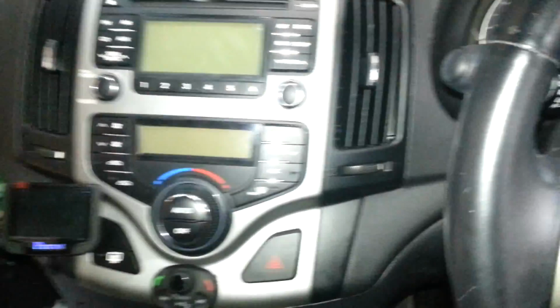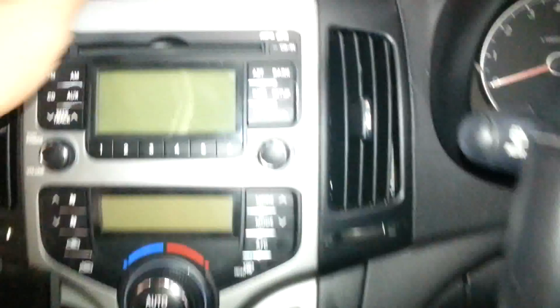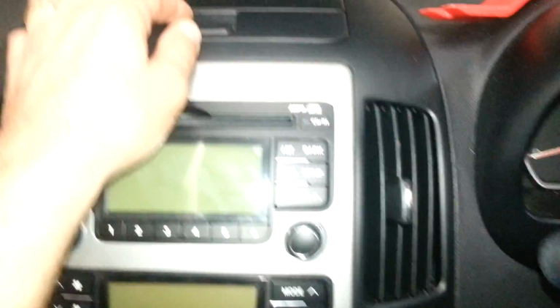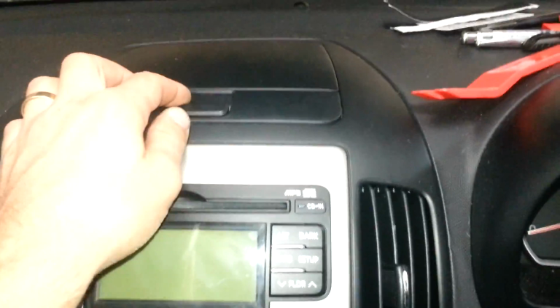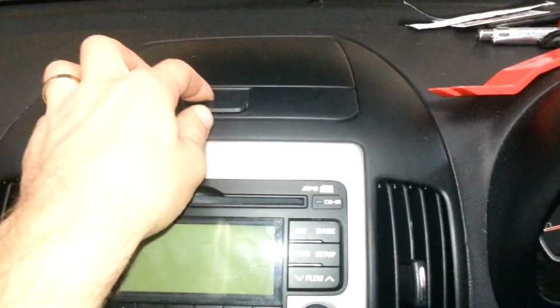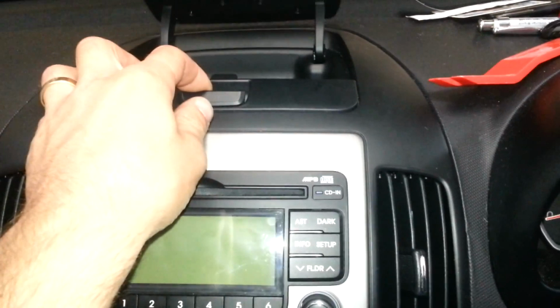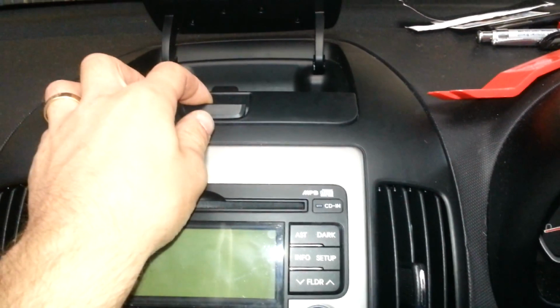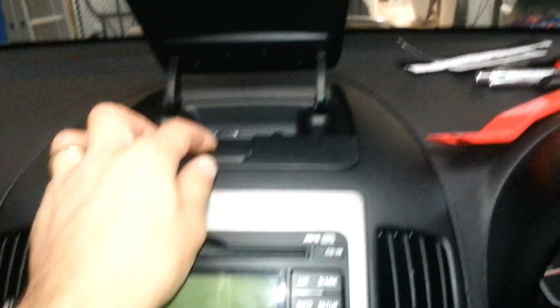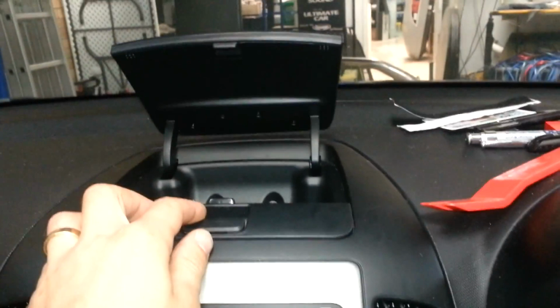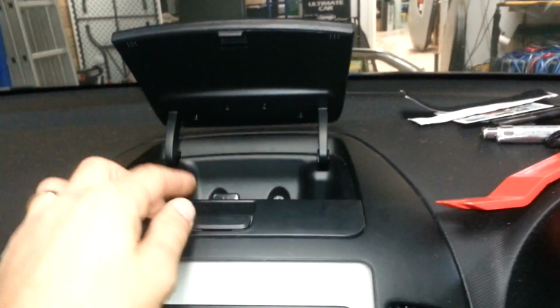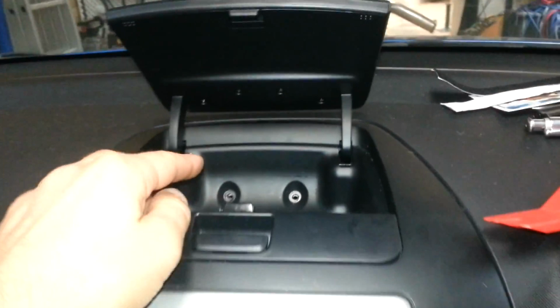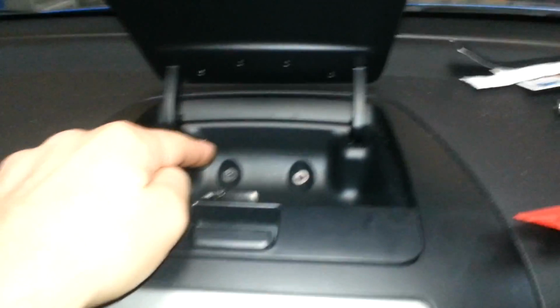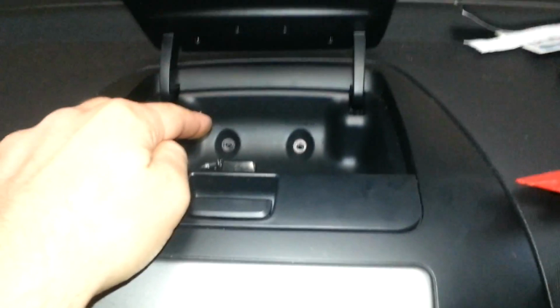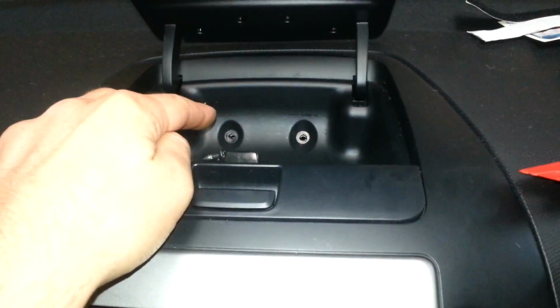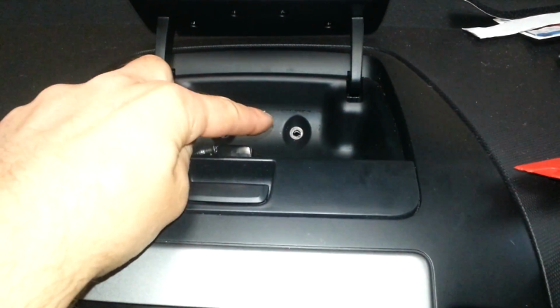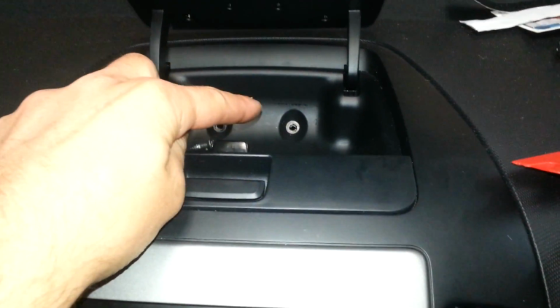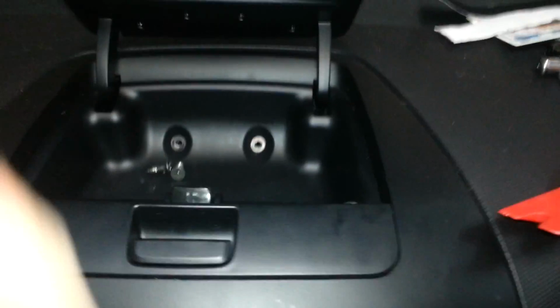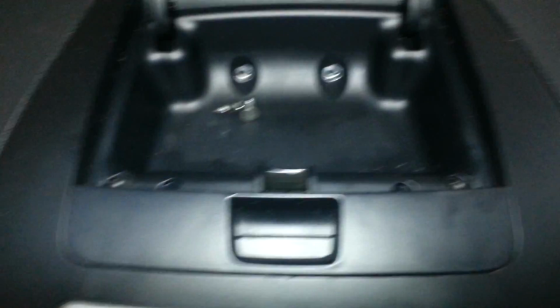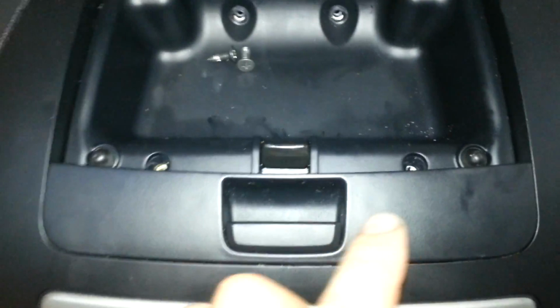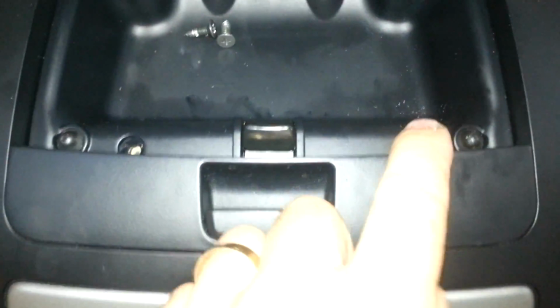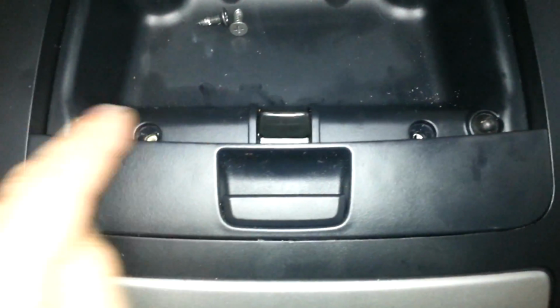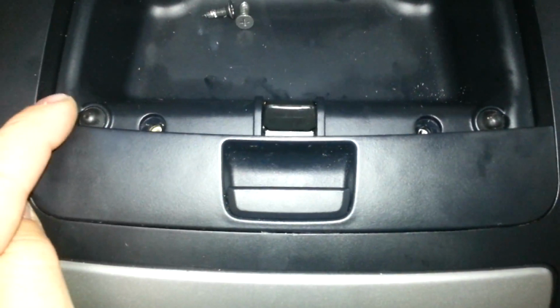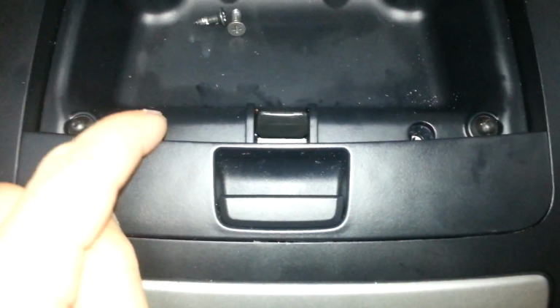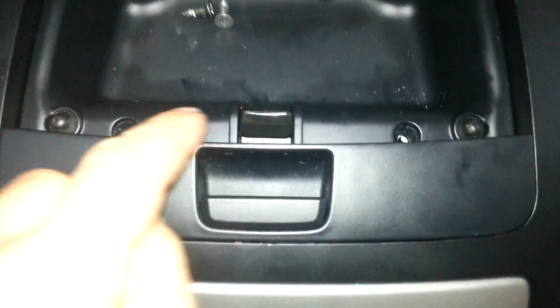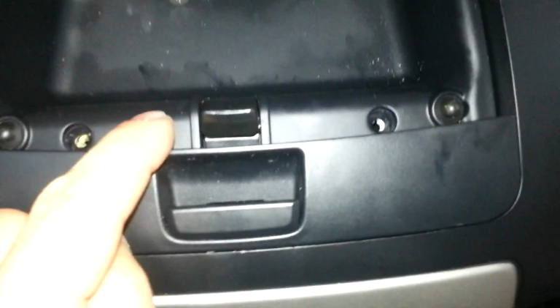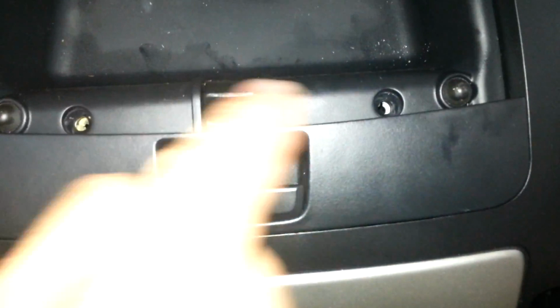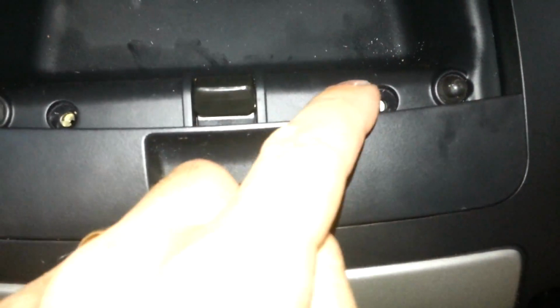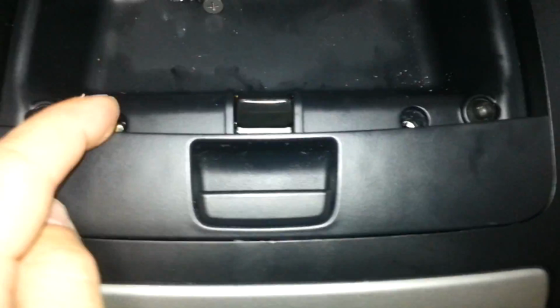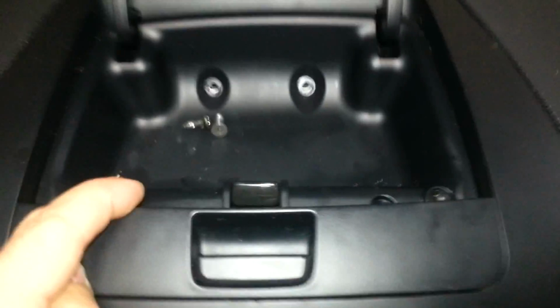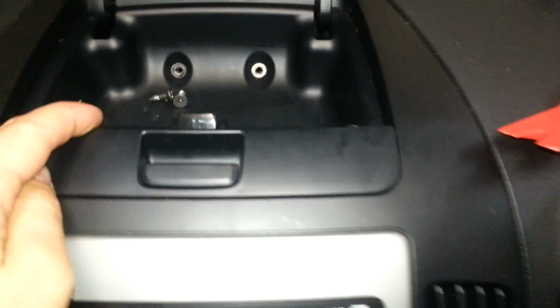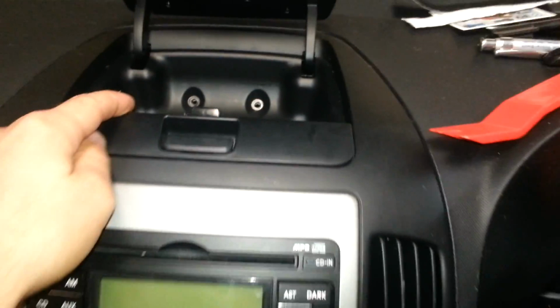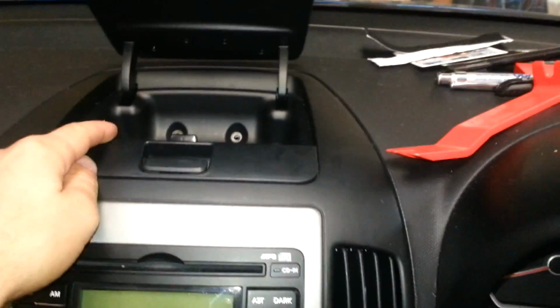First of all, up the top pocket — open the pocket up. There's two screws there, and there's also two screws there. Undo those with a Phillips head screwdriver — that'll do the trick.